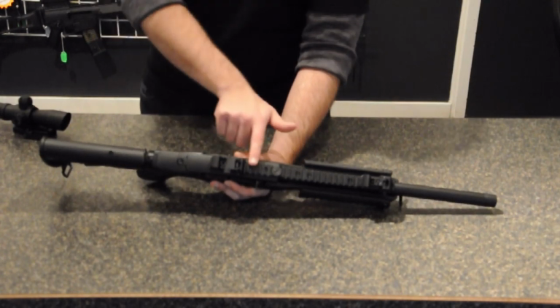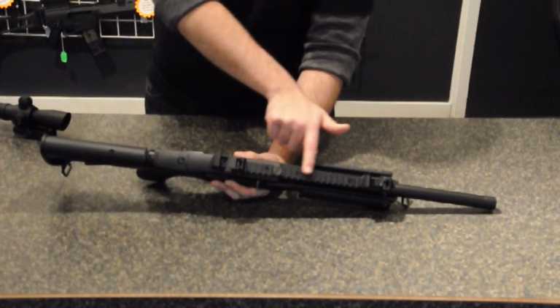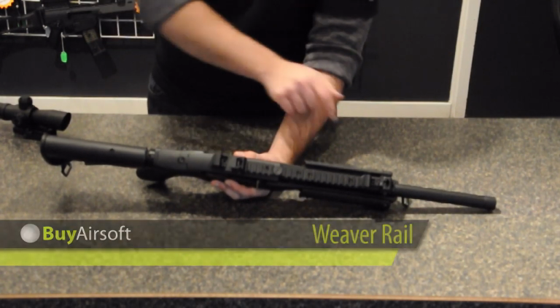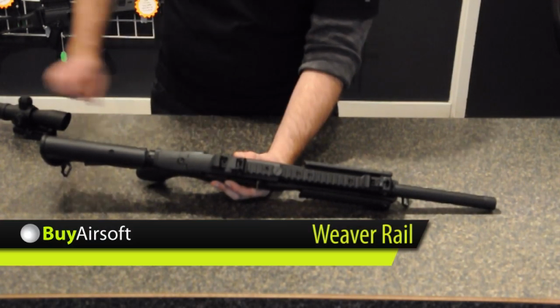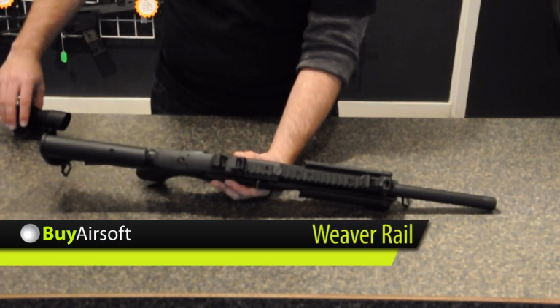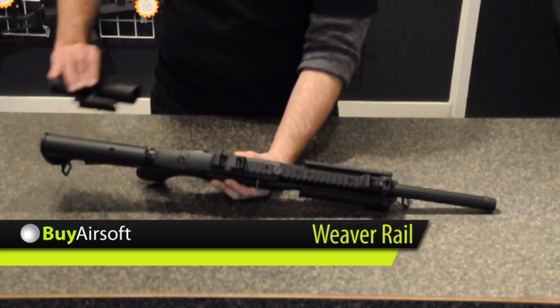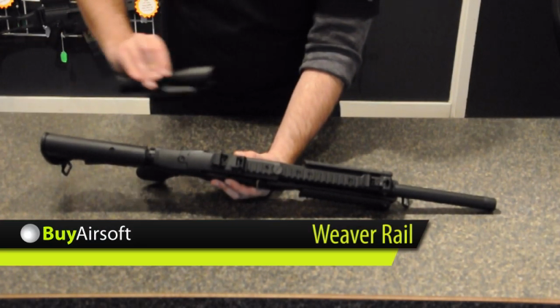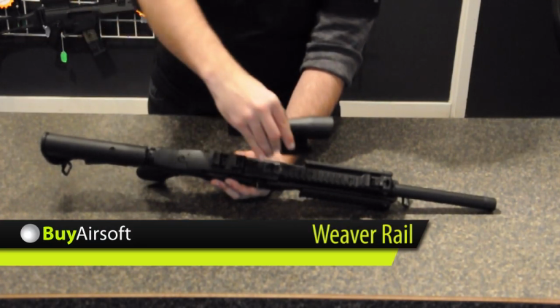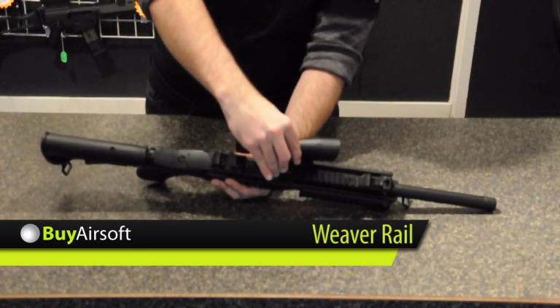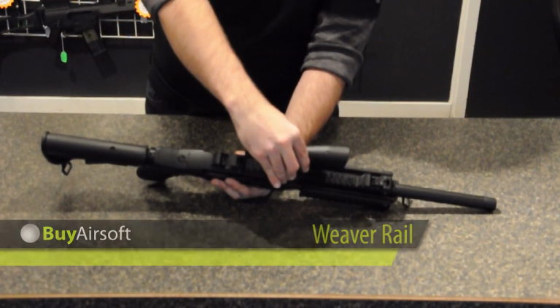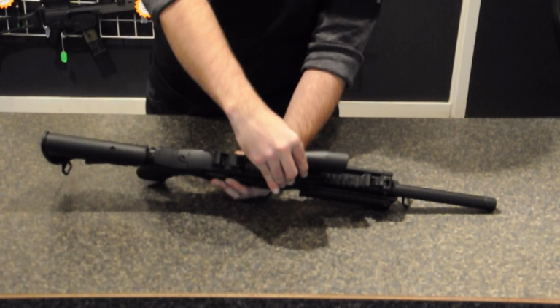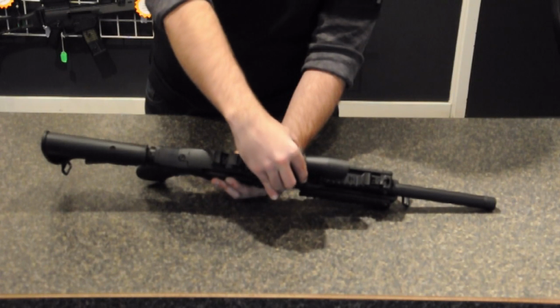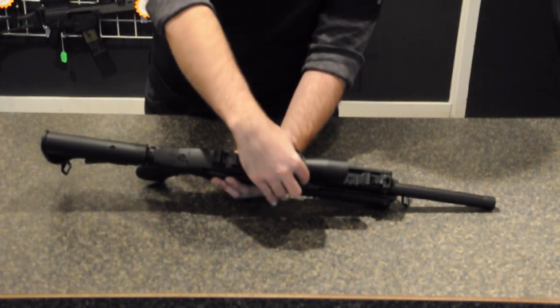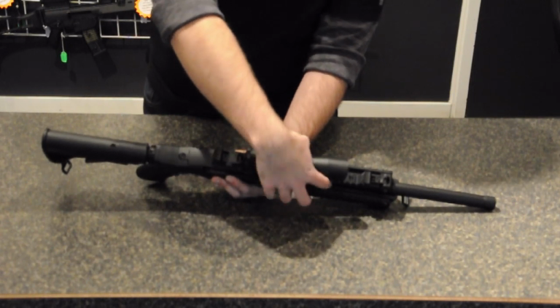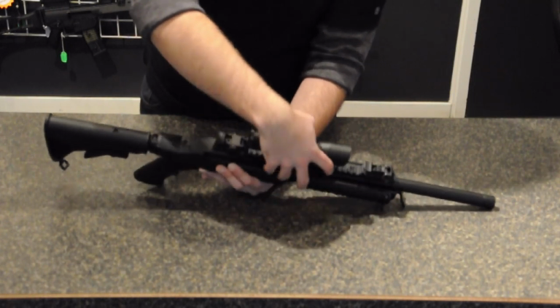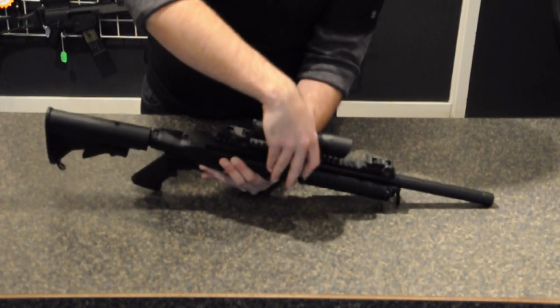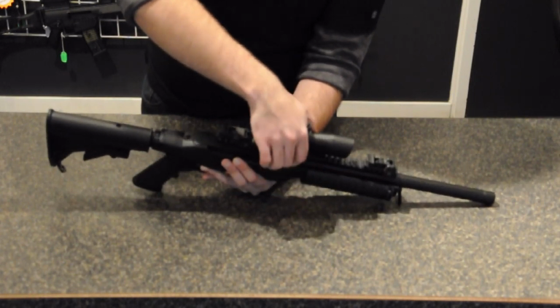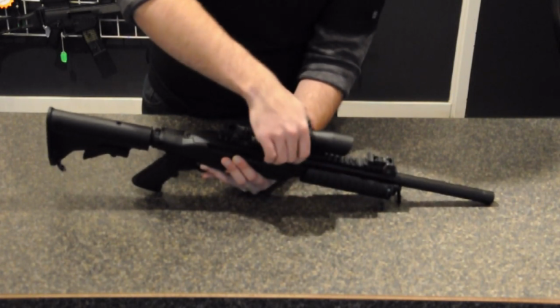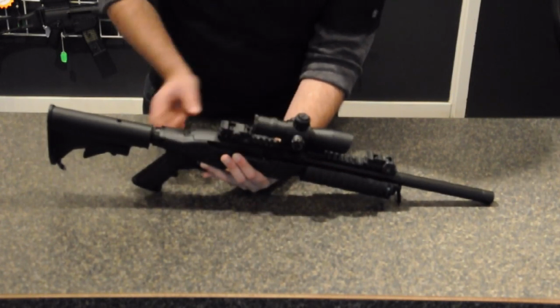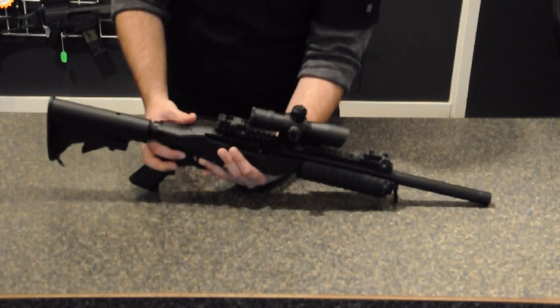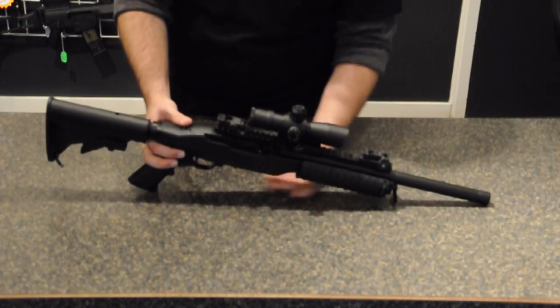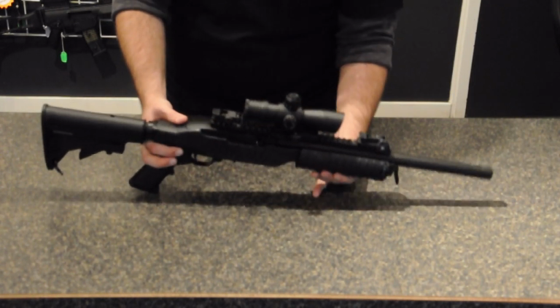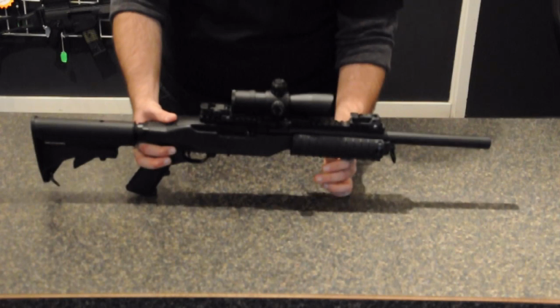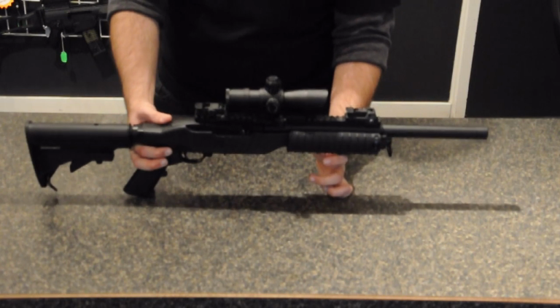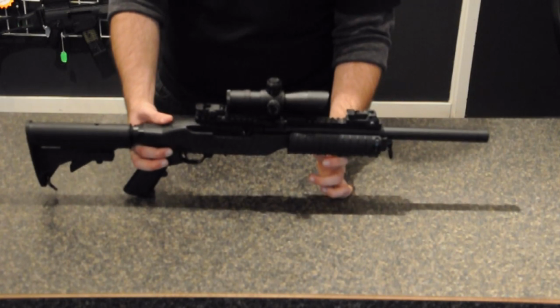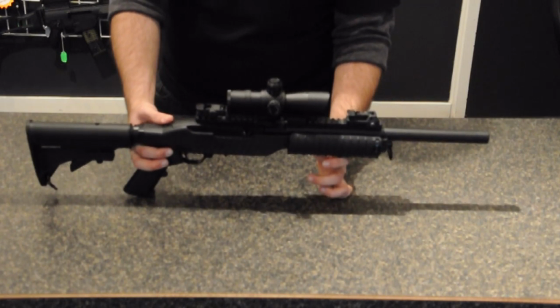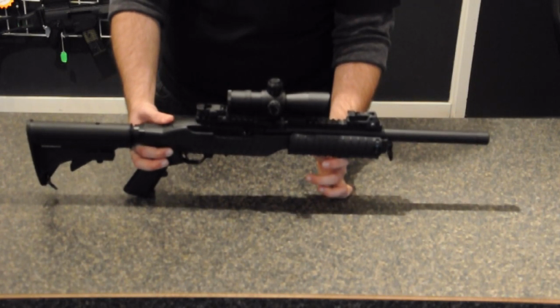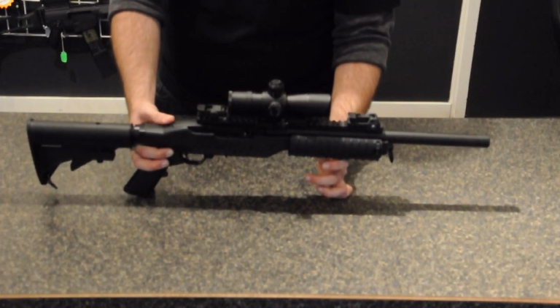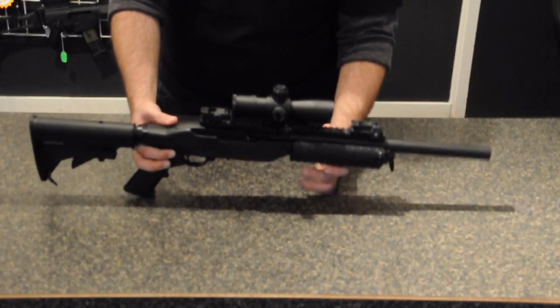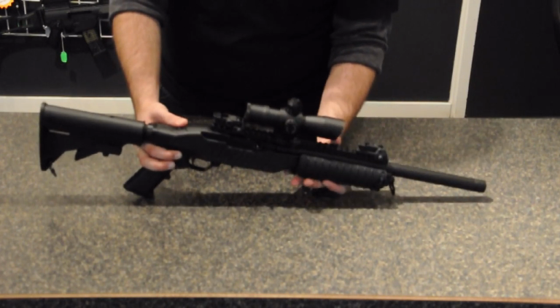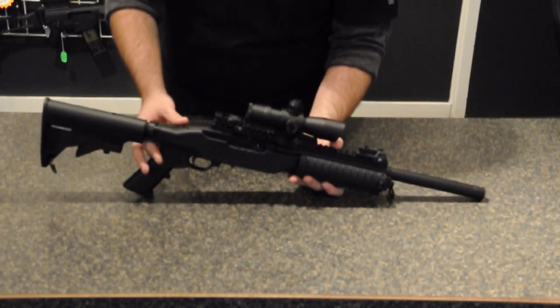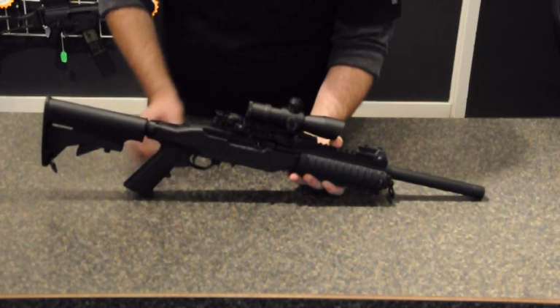On the top of the KJW 10-22 is a full-length weaver rail, allowing the user to add a wide variety of optics available at BuyAirsoft.ca. The side rail panels can also be removed to mount additional accessories.